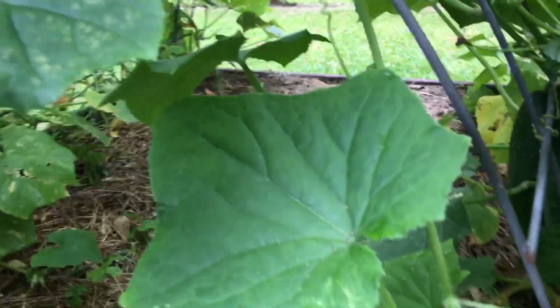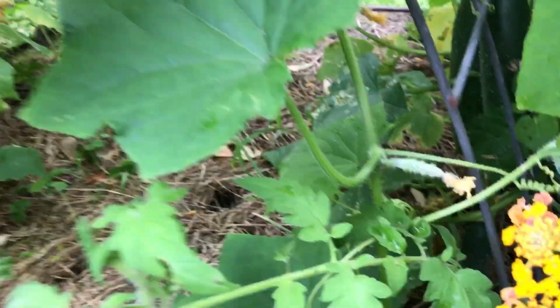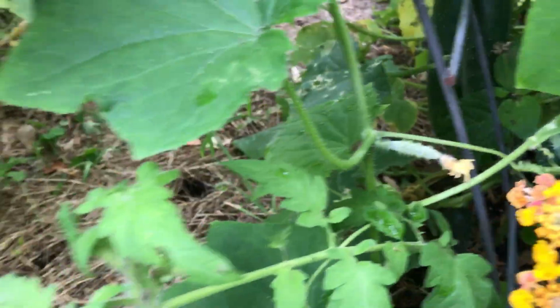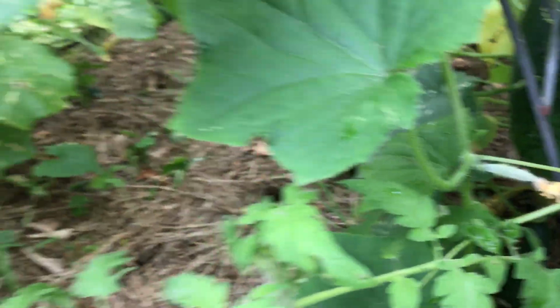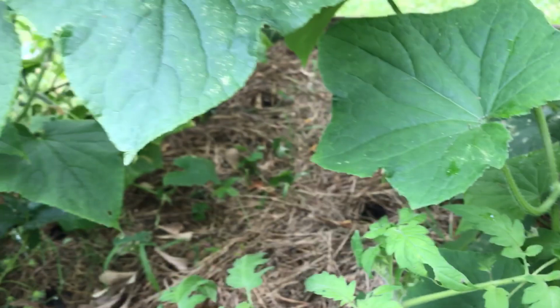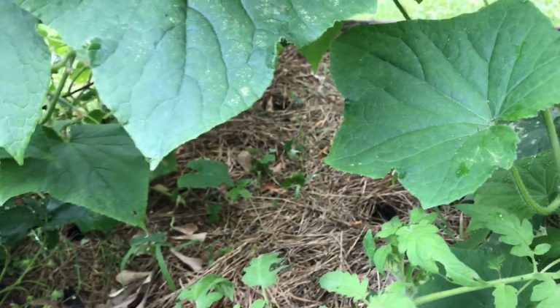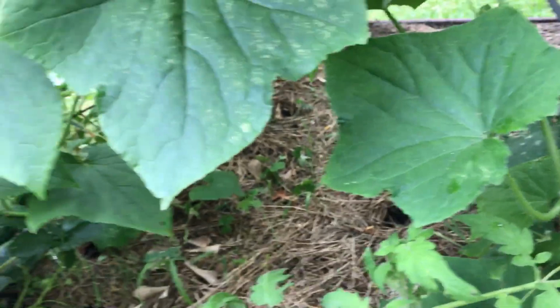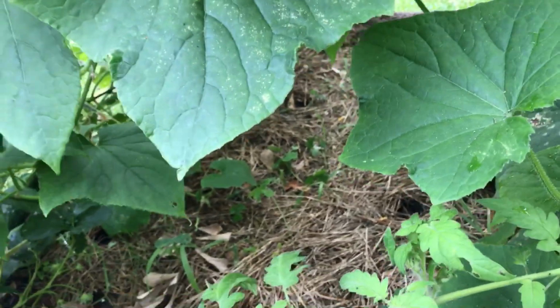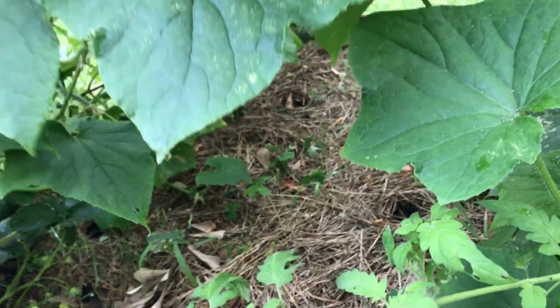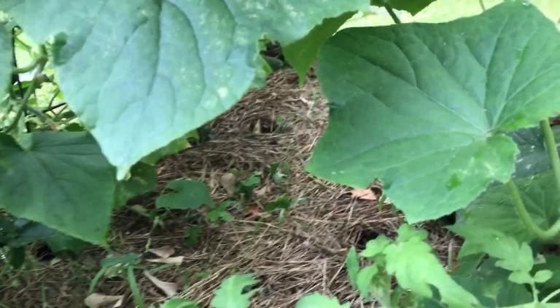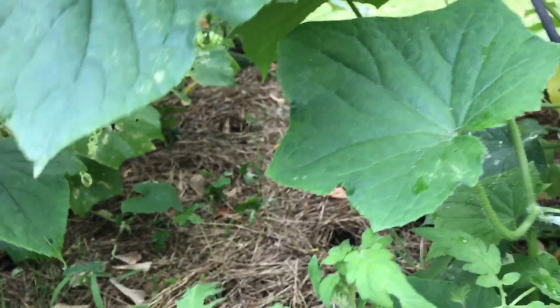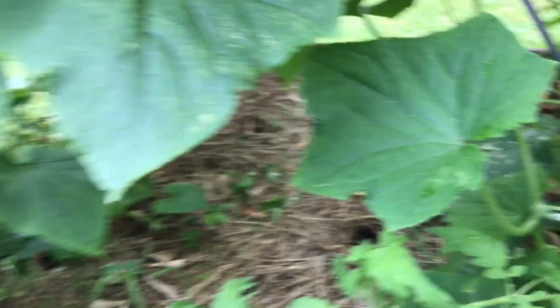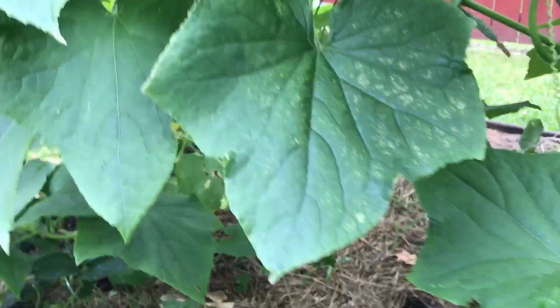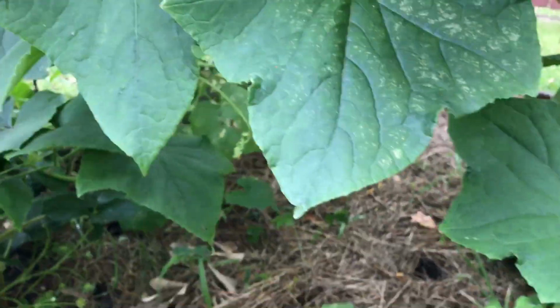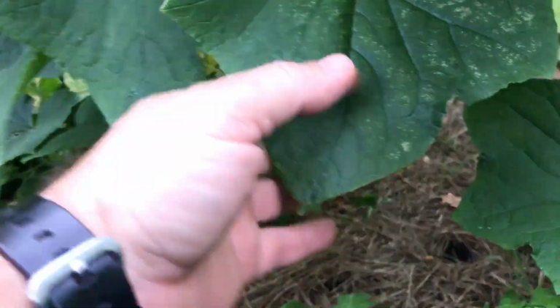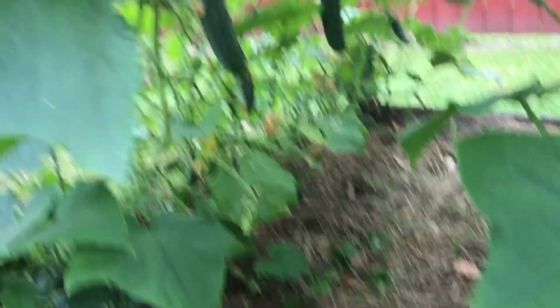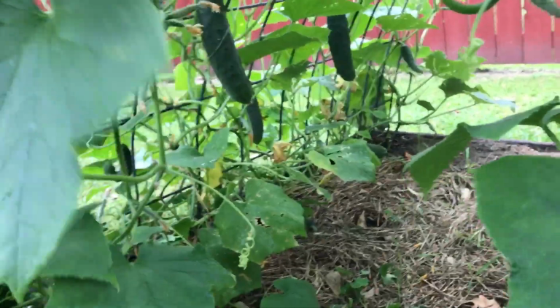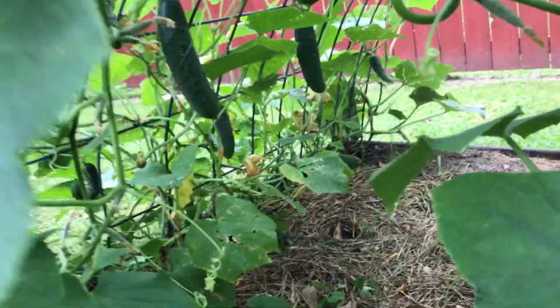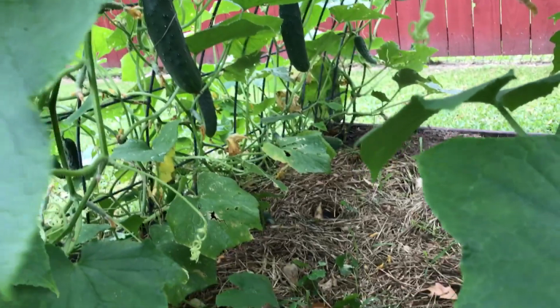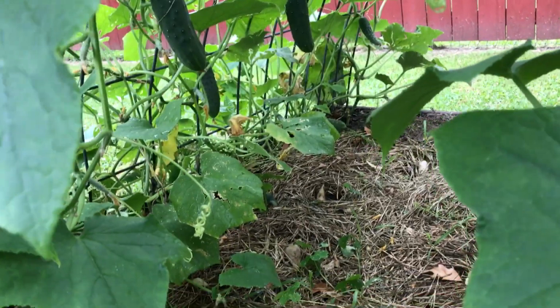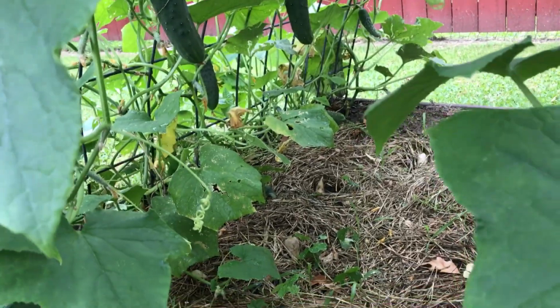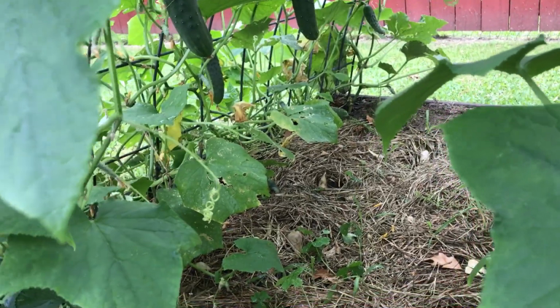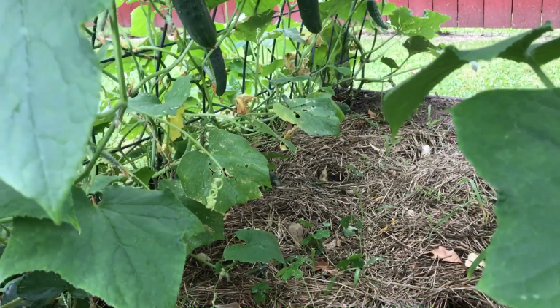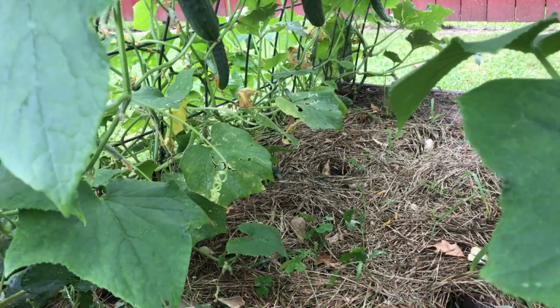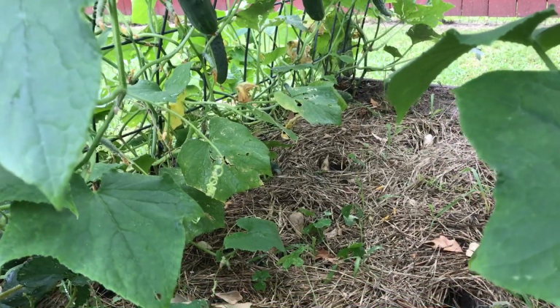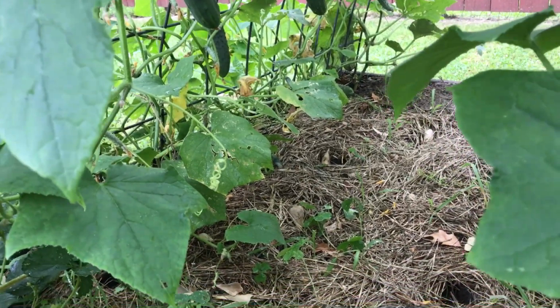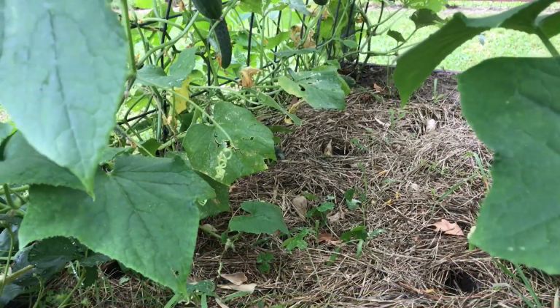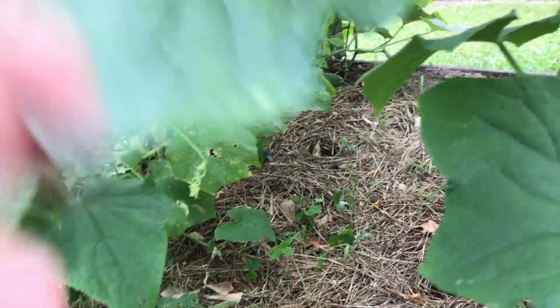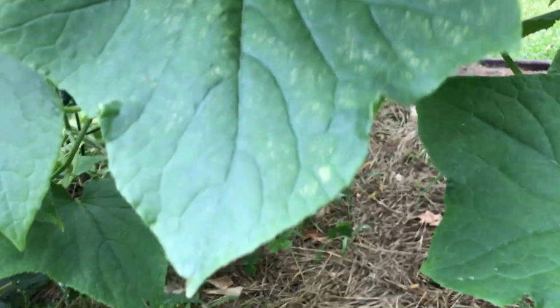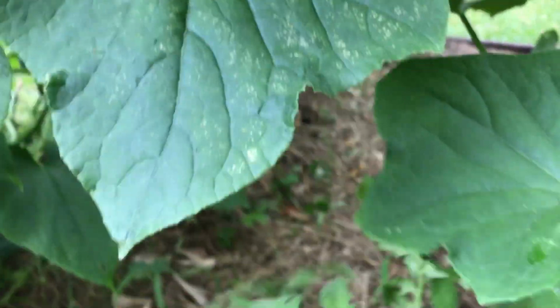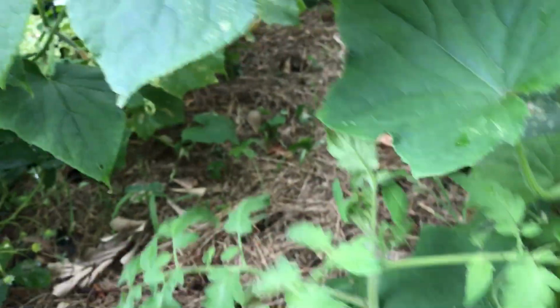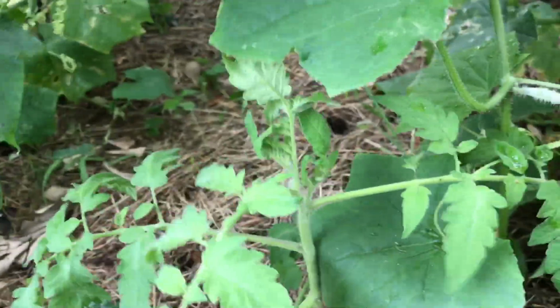I just can't eat that many. So when I go up to the lake this weekend, I think I'm going to bring some to little old Miss Velma — nice lady down the street.